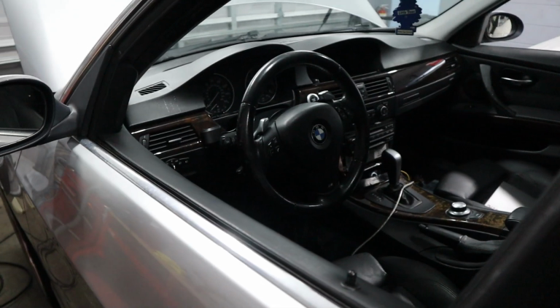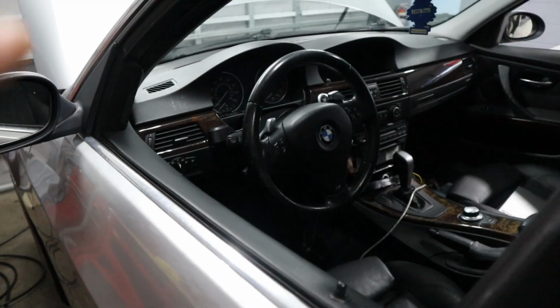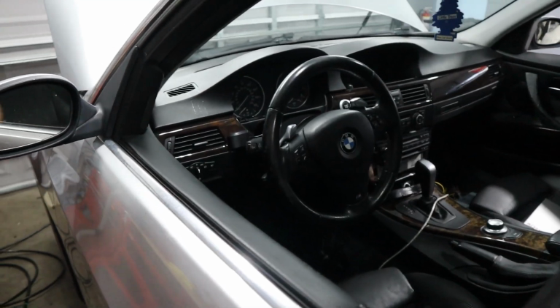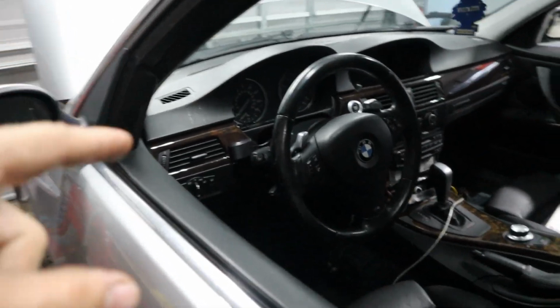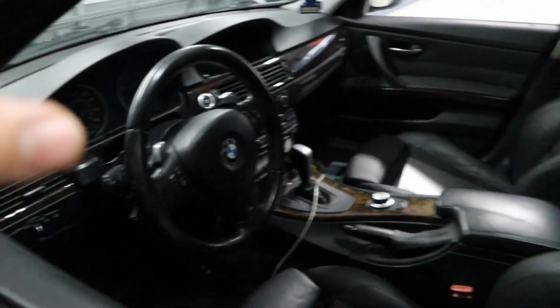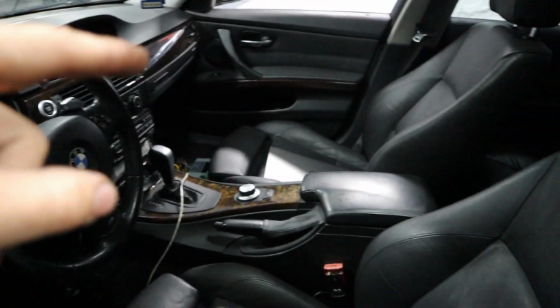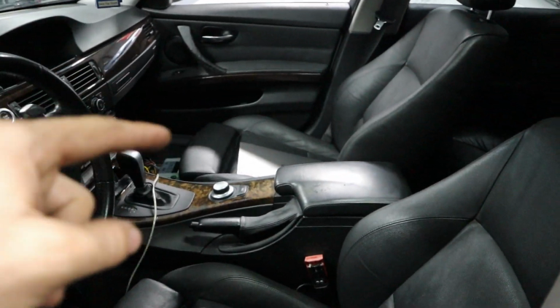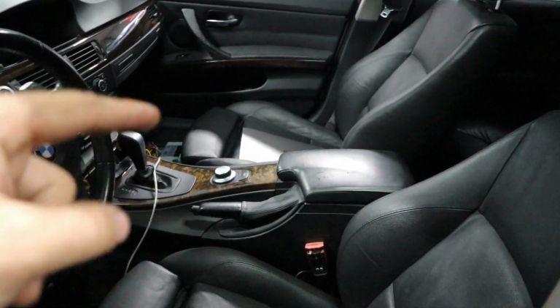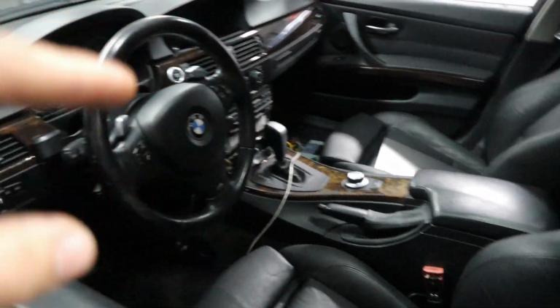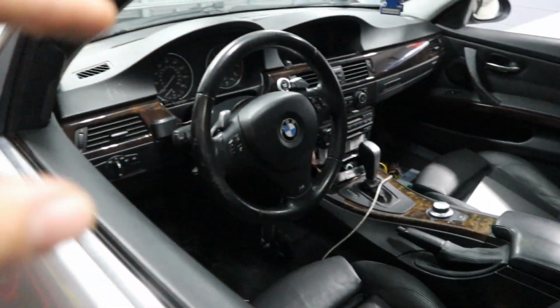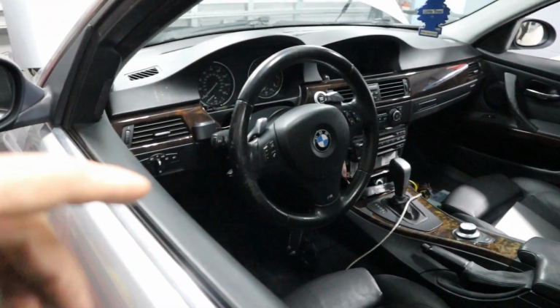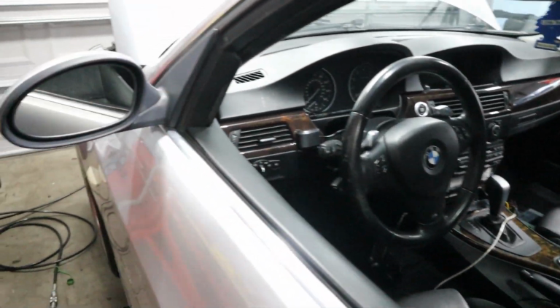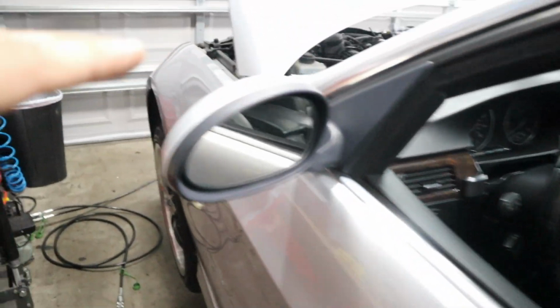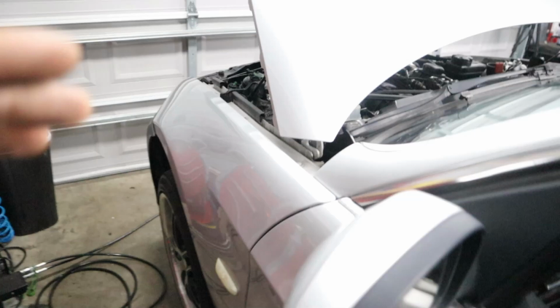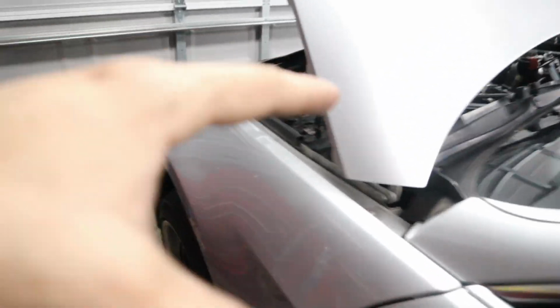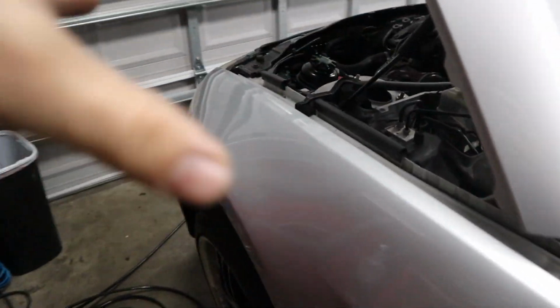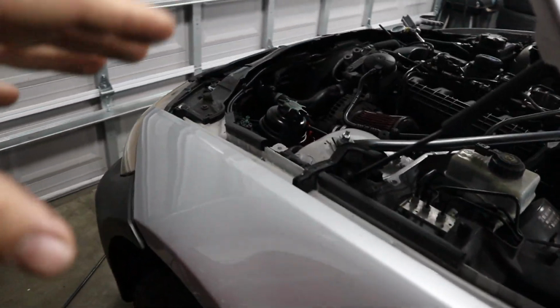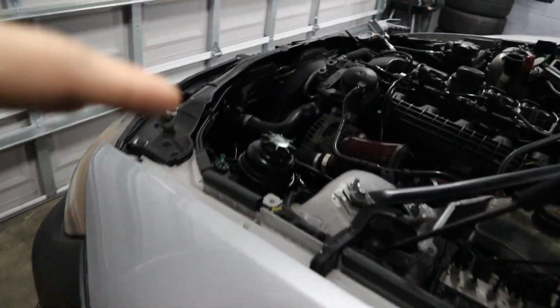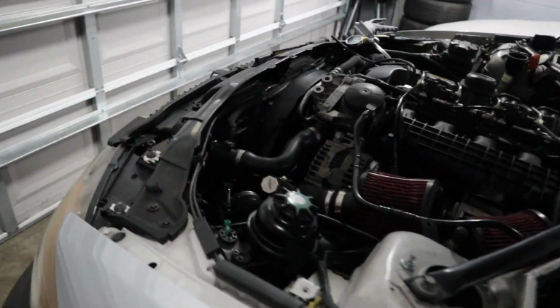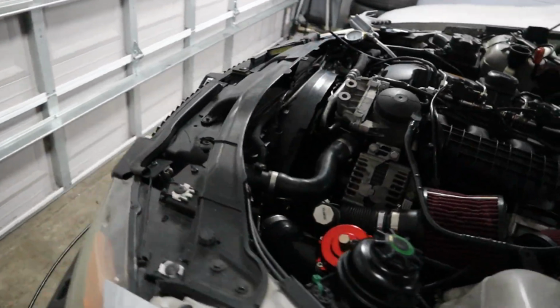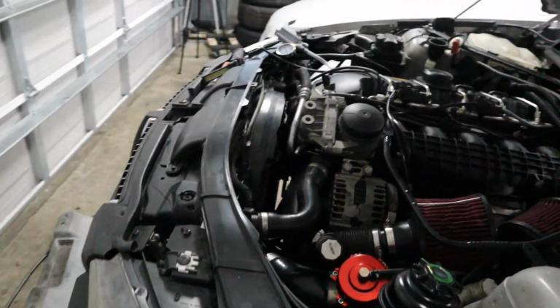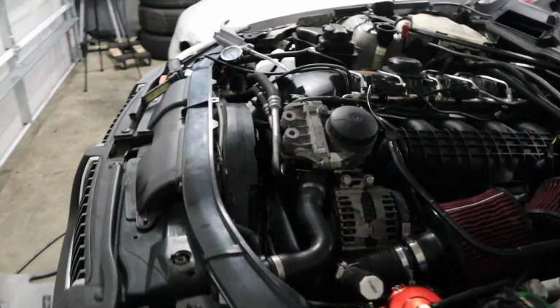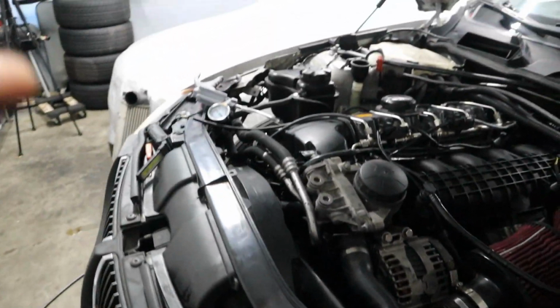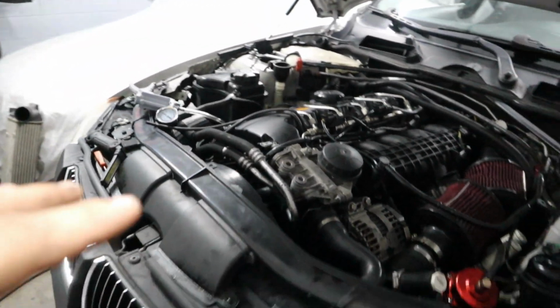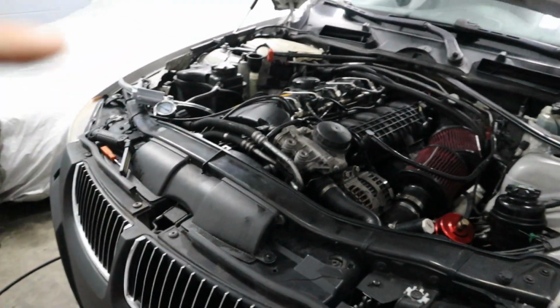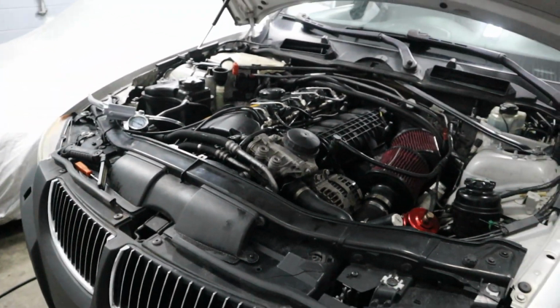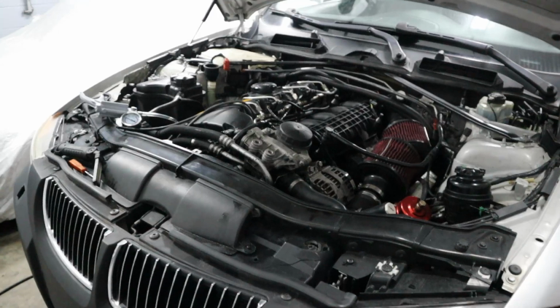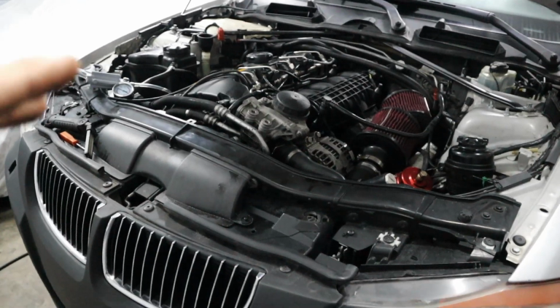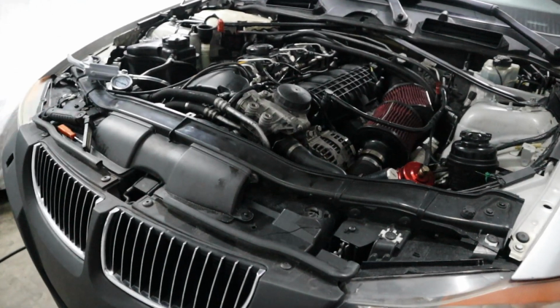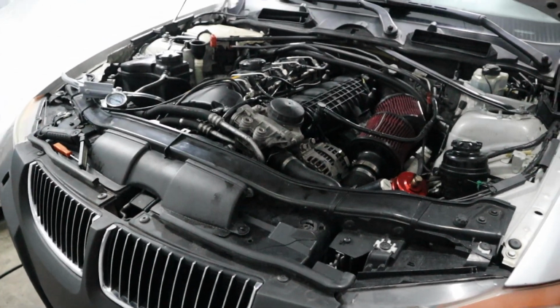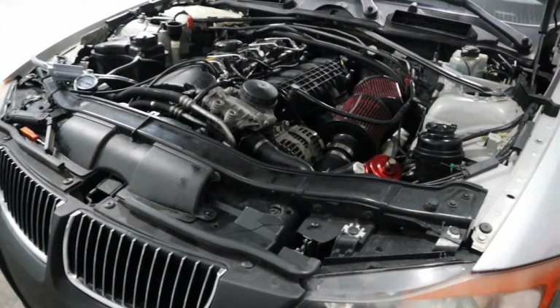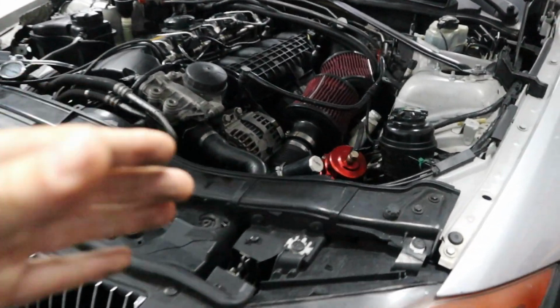In our last video we kept getting a low boost pressure code from INPA on this car along with a misfire, but I think that is just an injector going bad or maybe some bad gas. But the low boost code, I couldn't figure out.